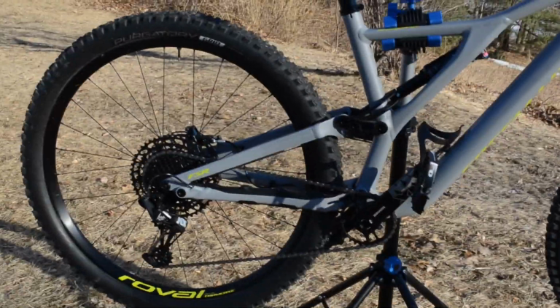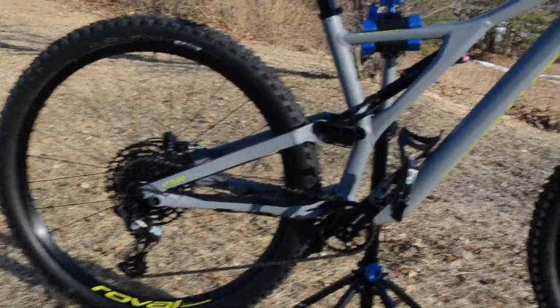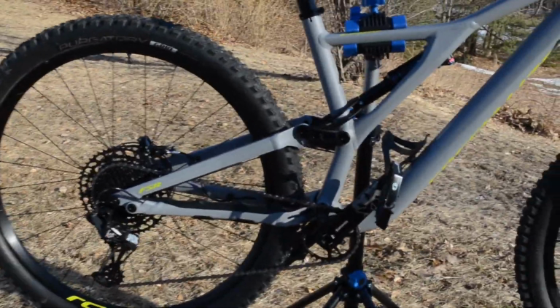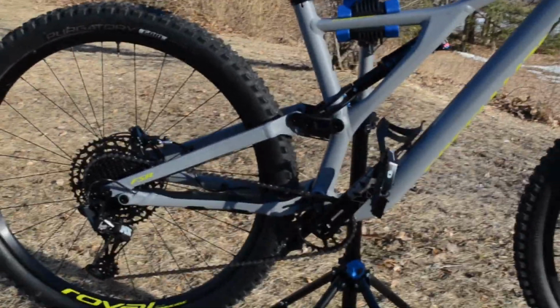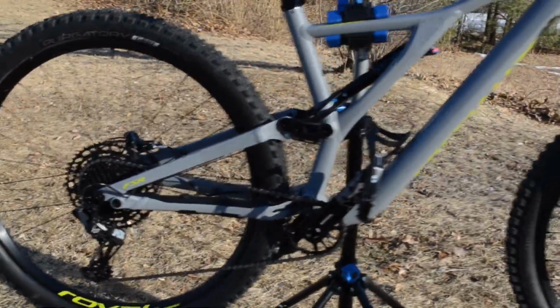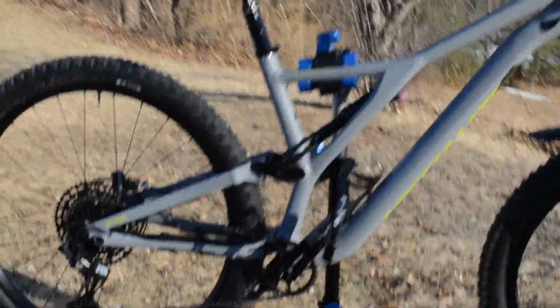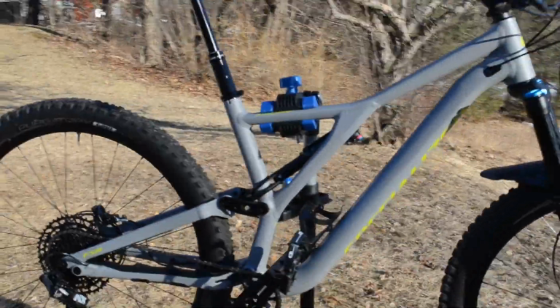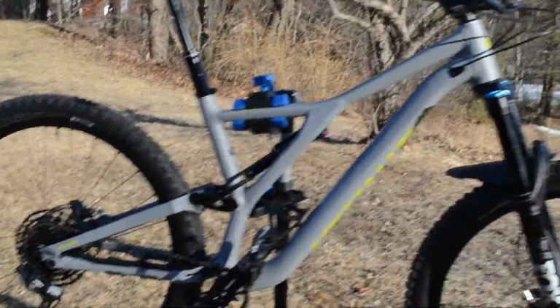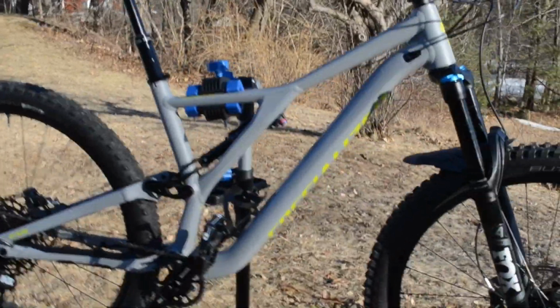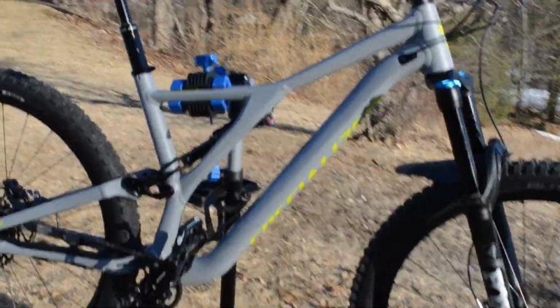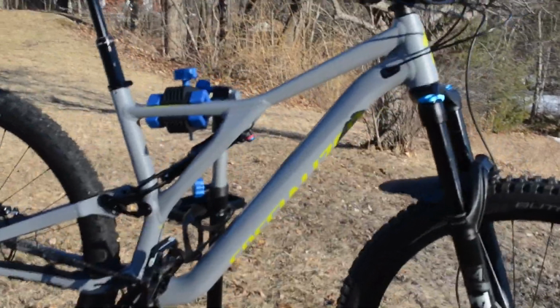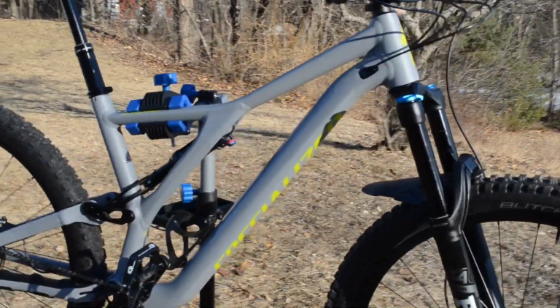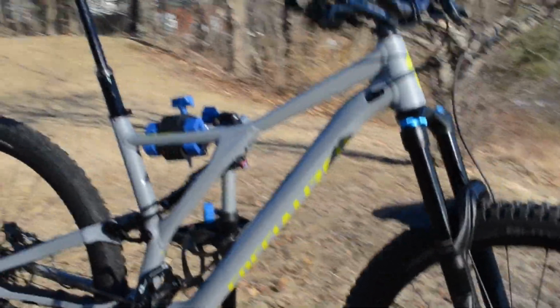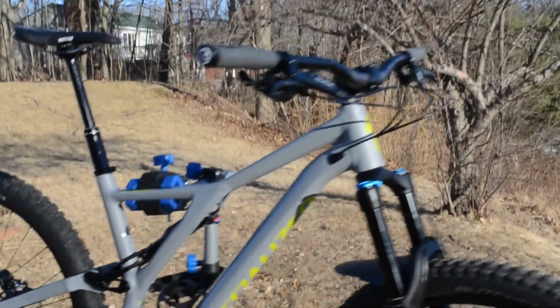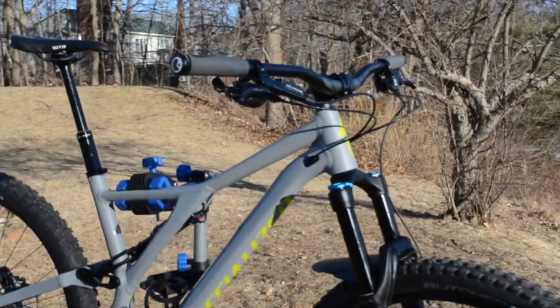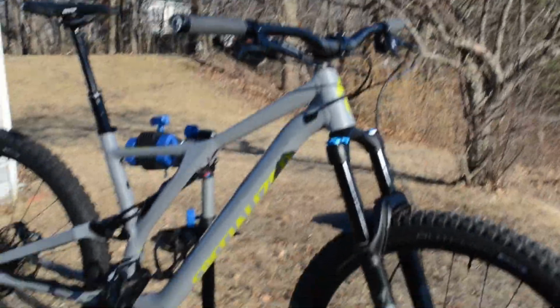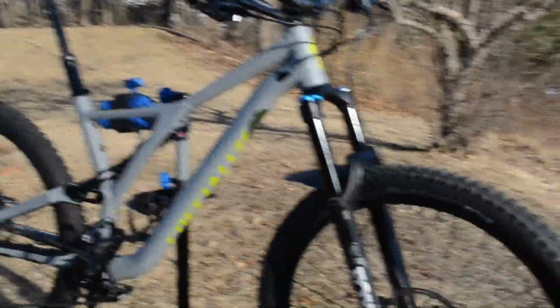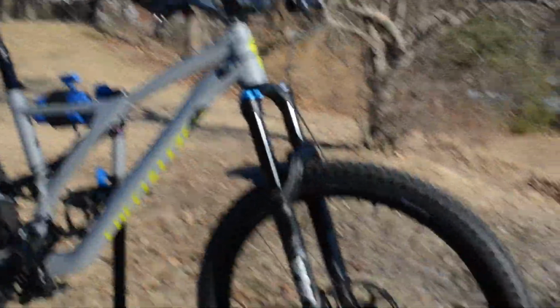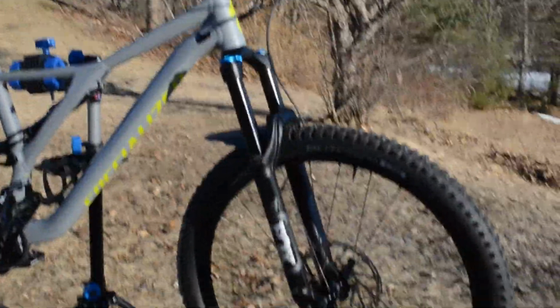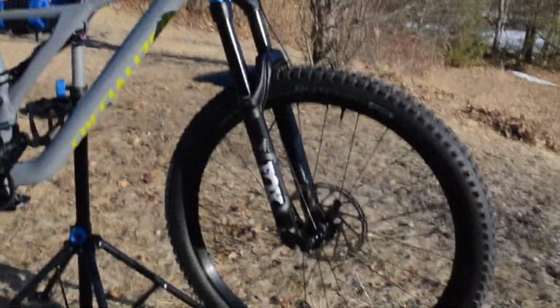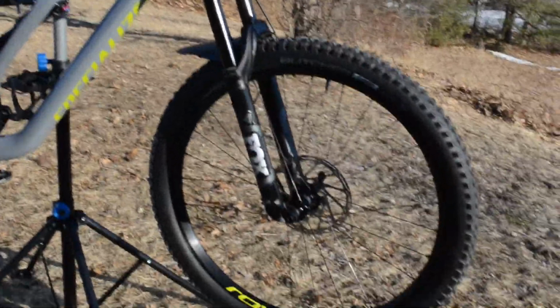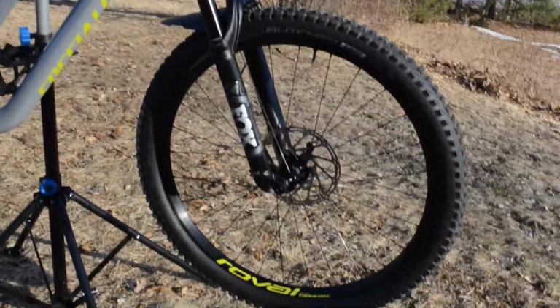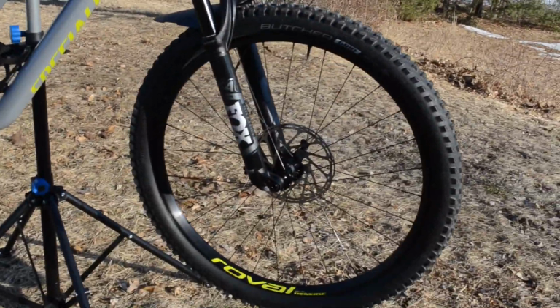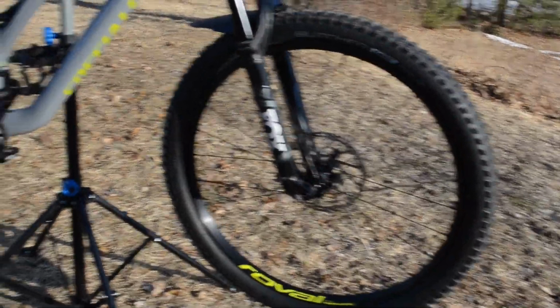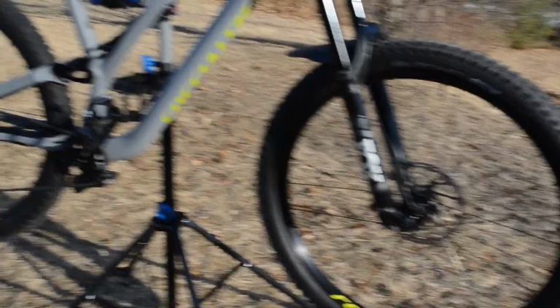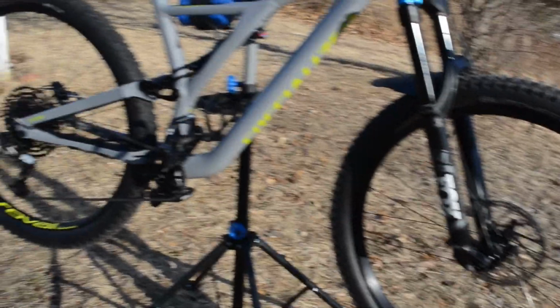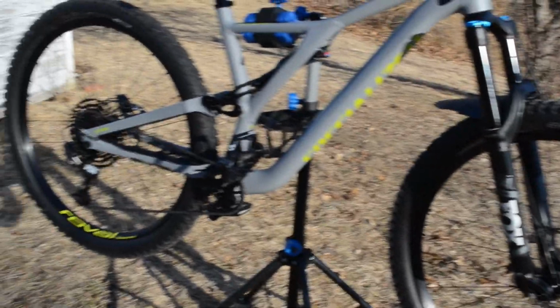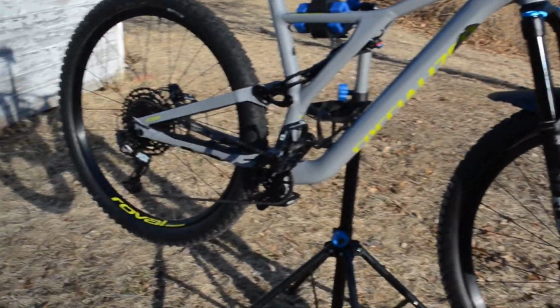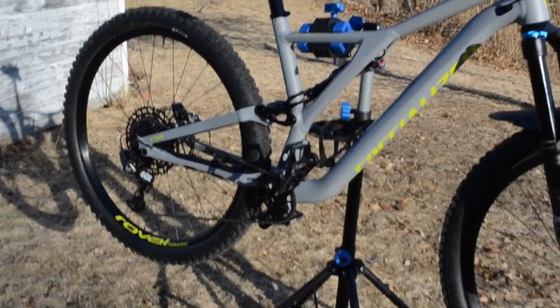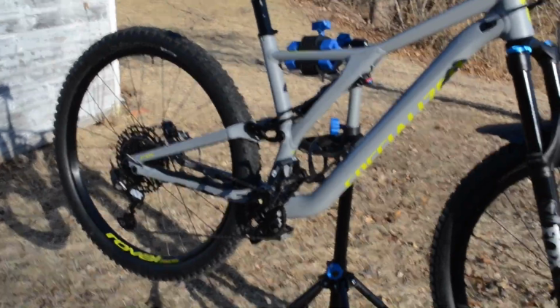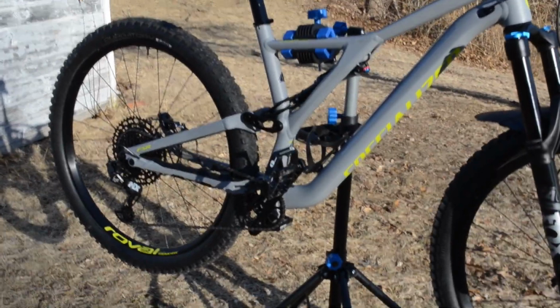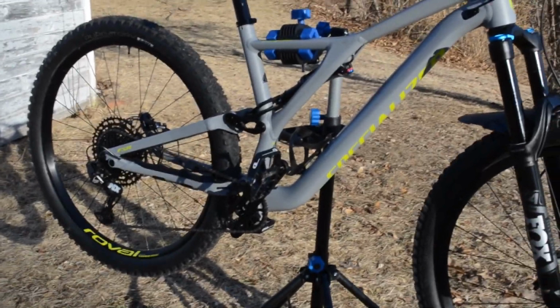More to come on the bike, but I just wanted to do a quick bike check and get this video up so you guys can take a look. Super excited to get this thing out and ride and get it dirty.